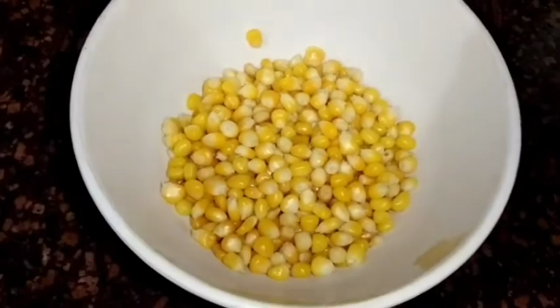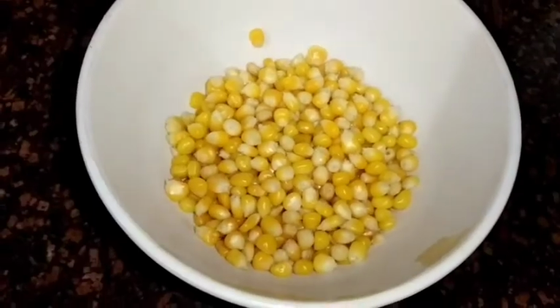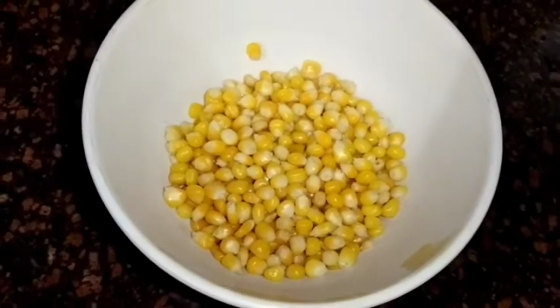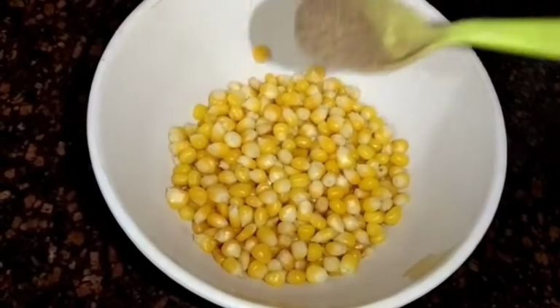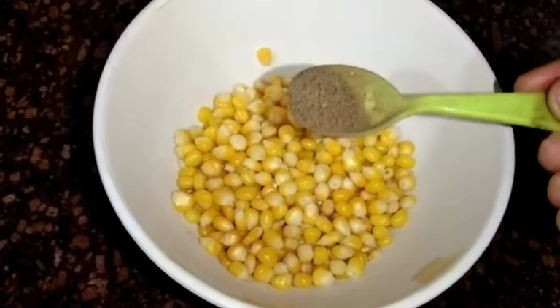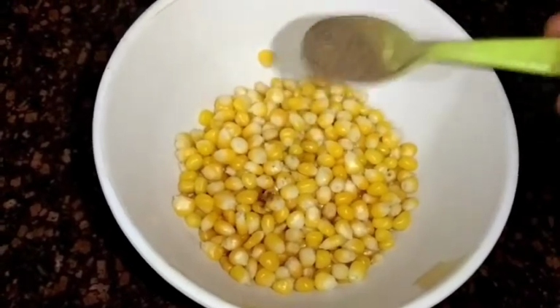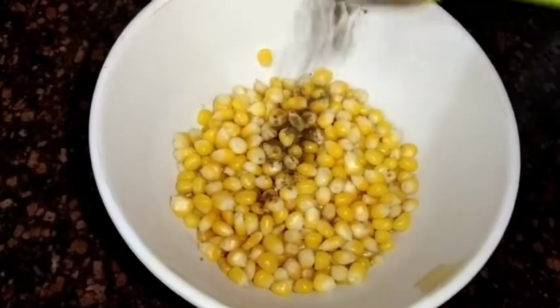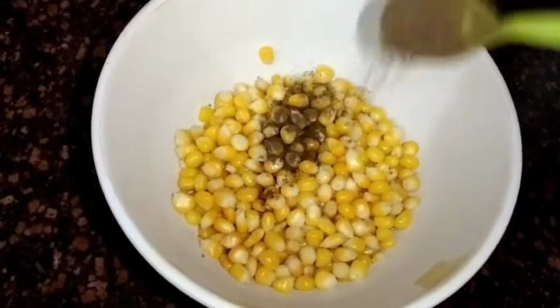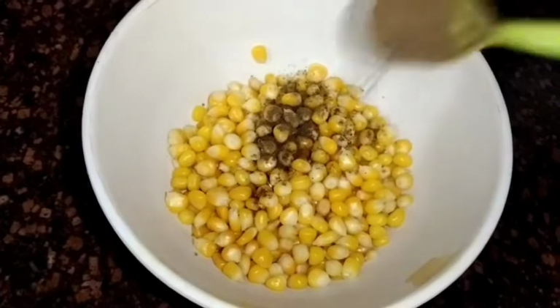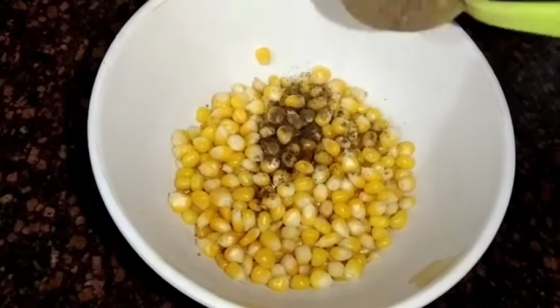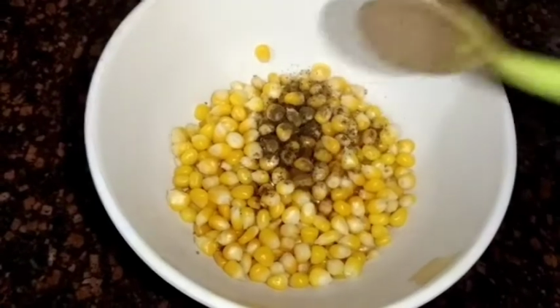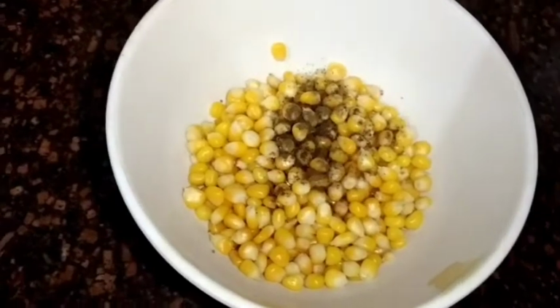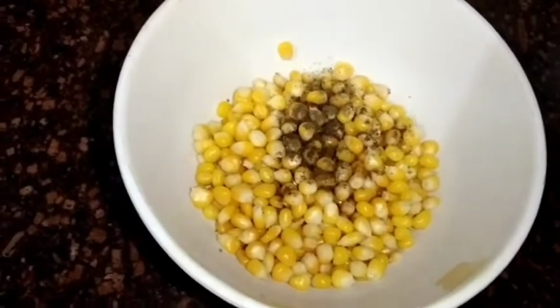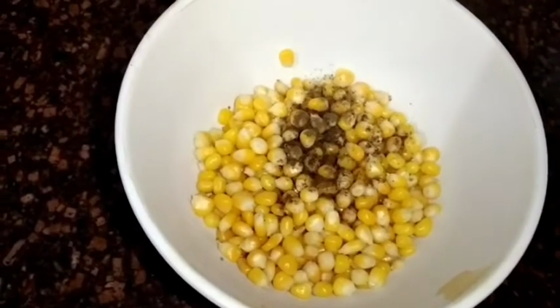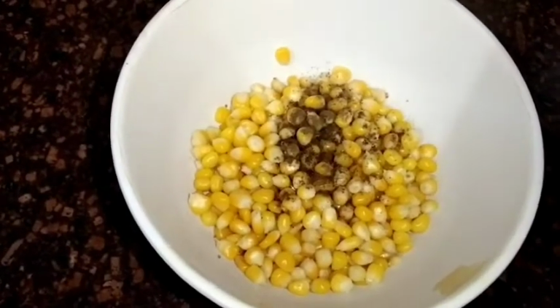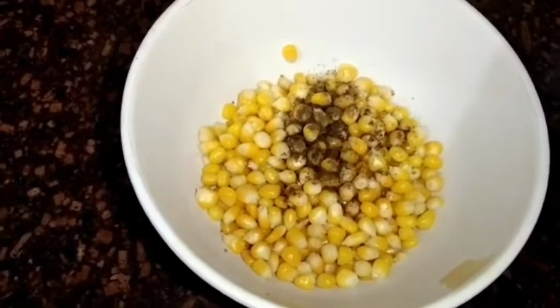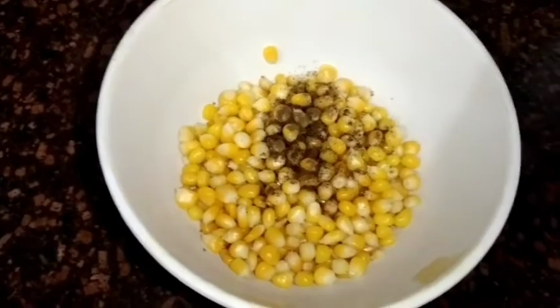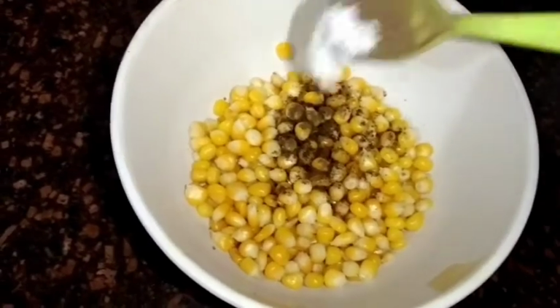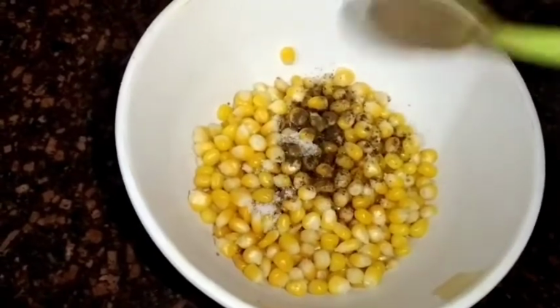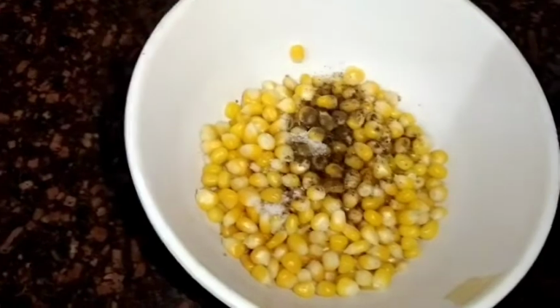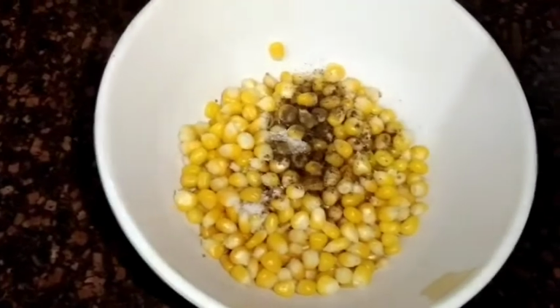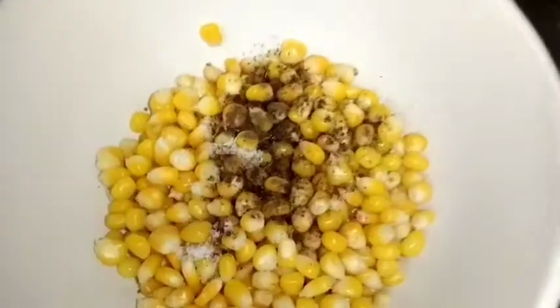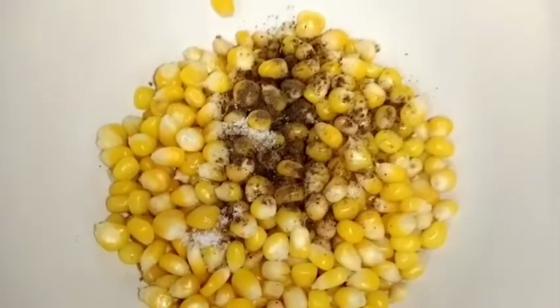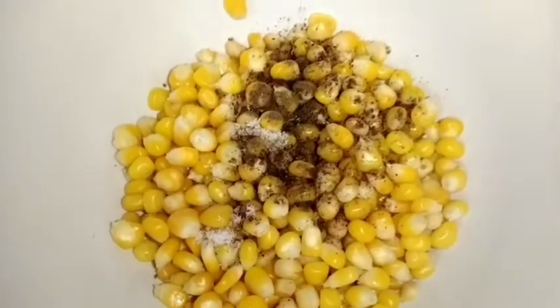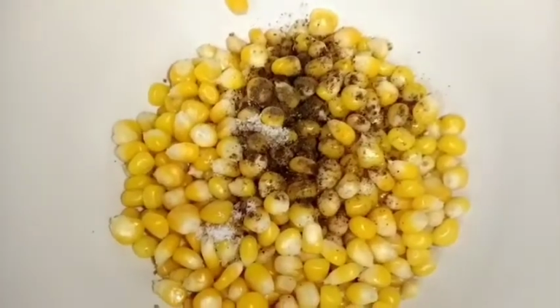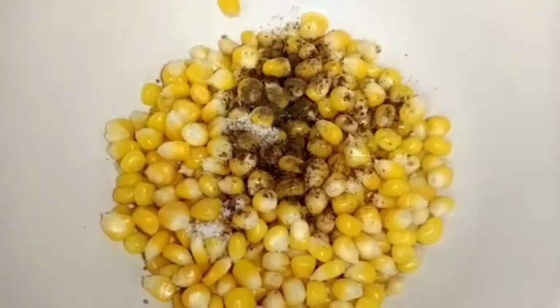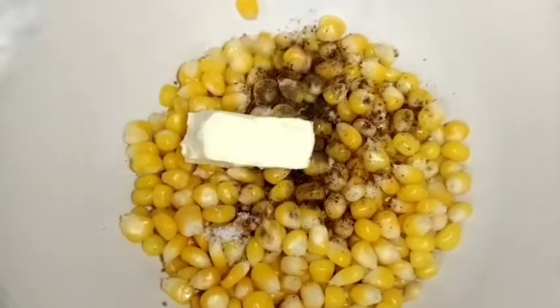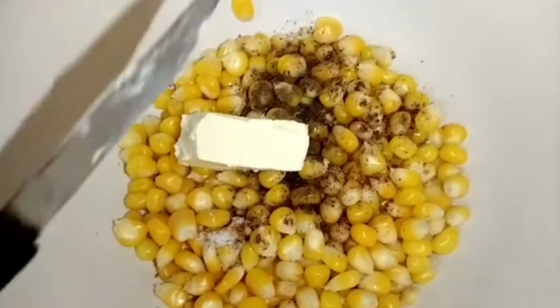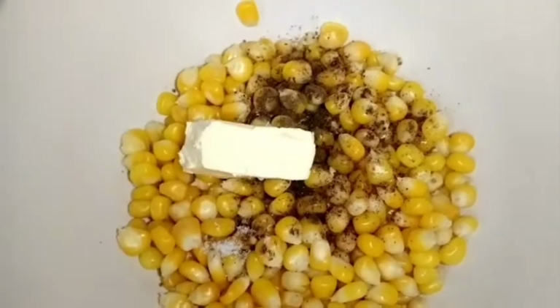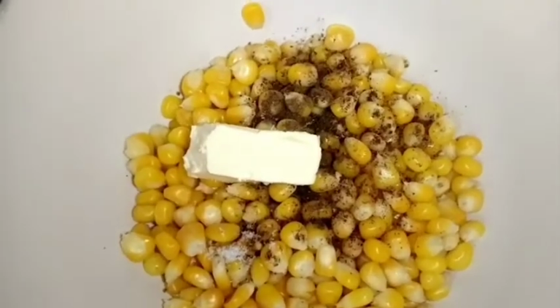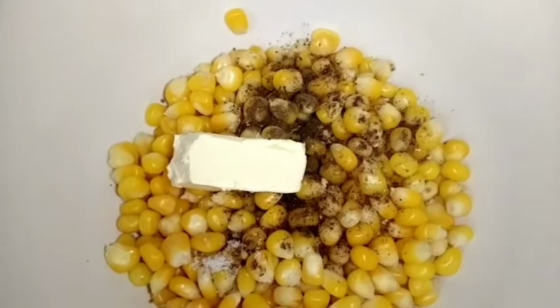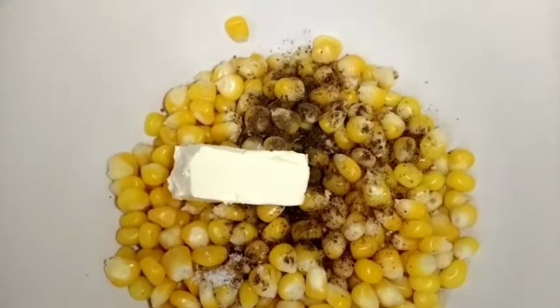Mix in the chili masala powder and 1 tablespoon of salt. Then add the butter and mix it all together.